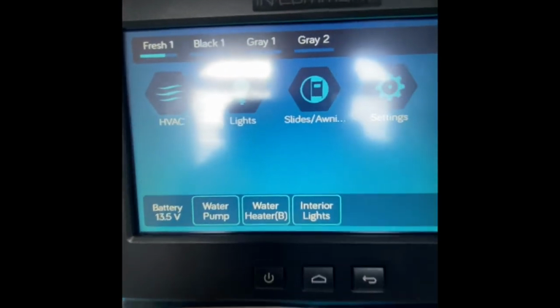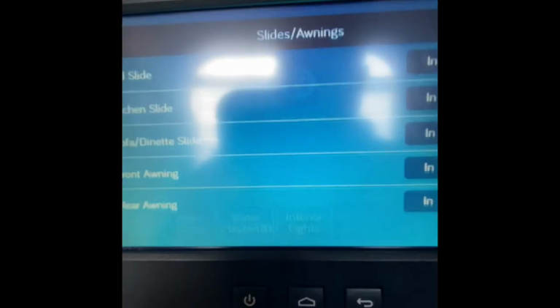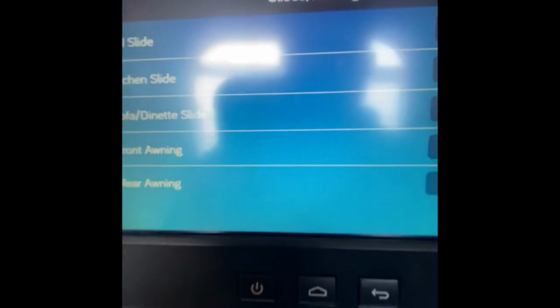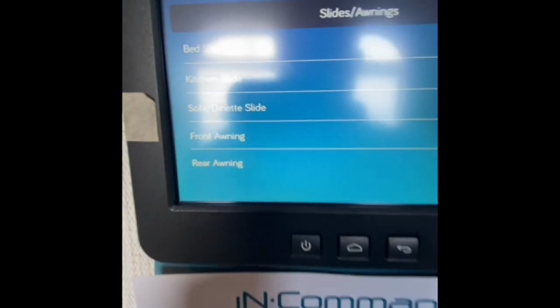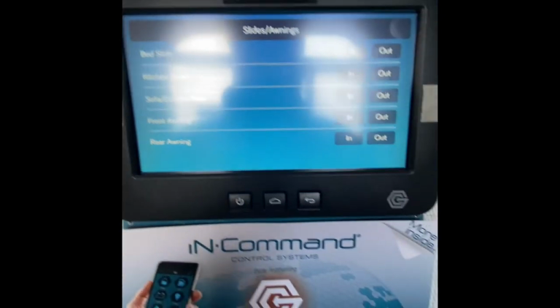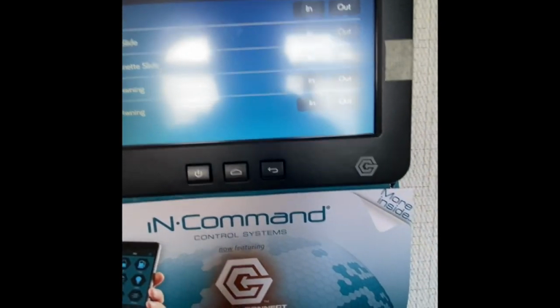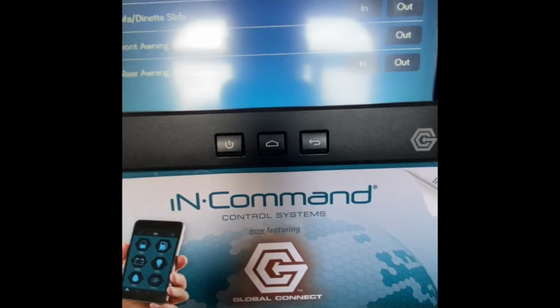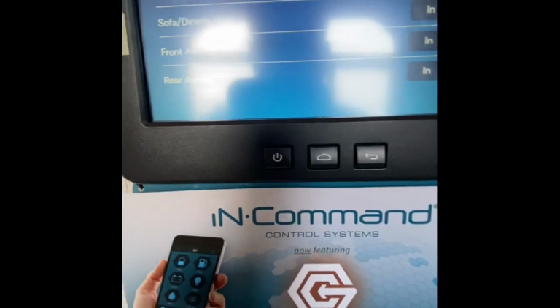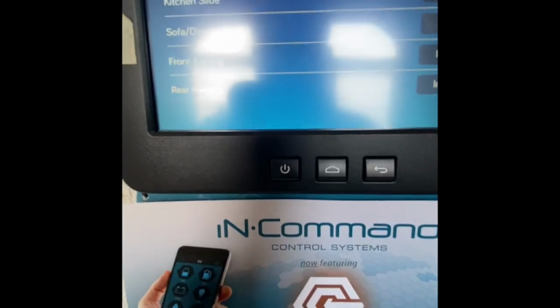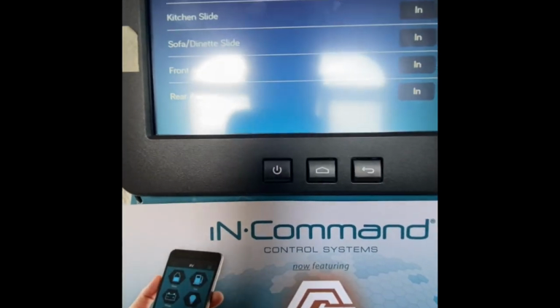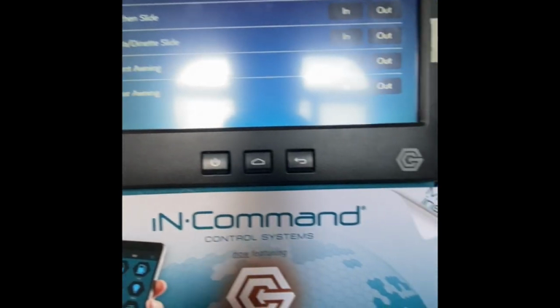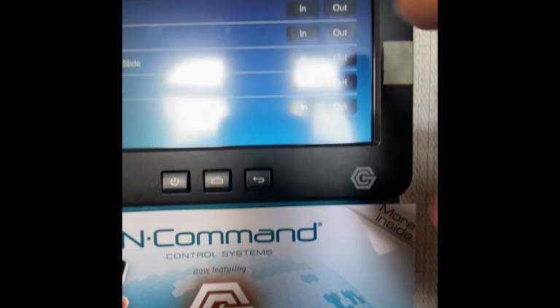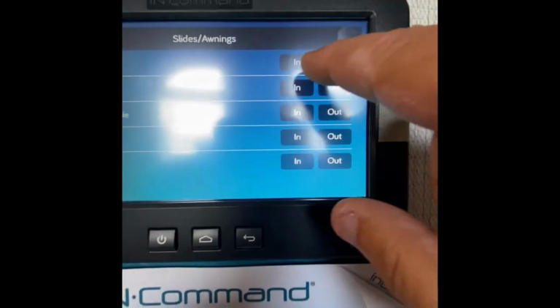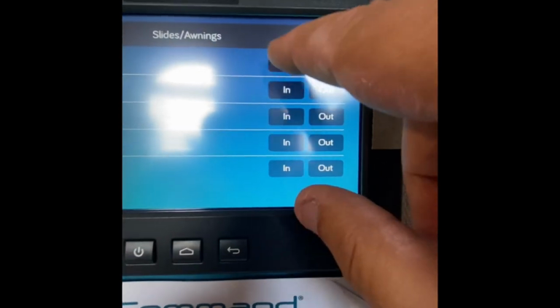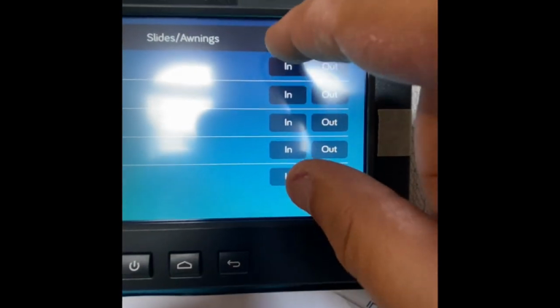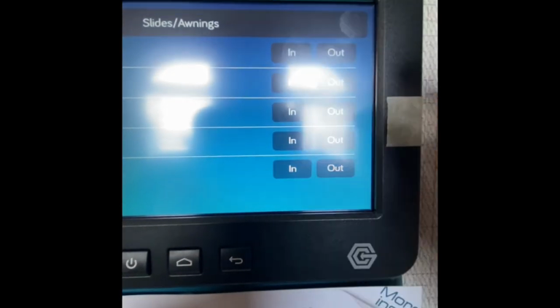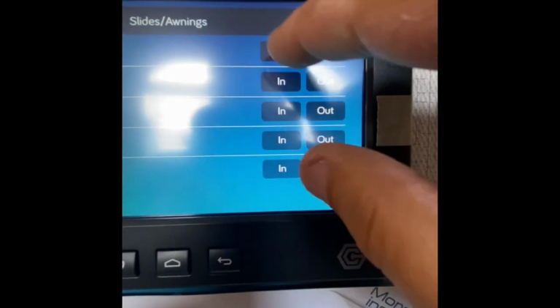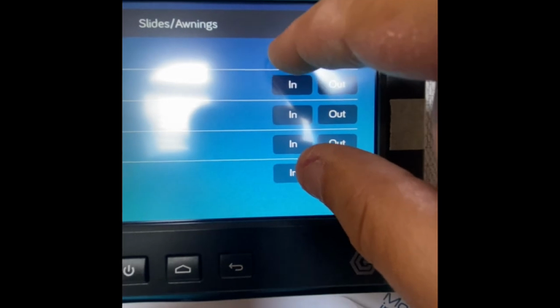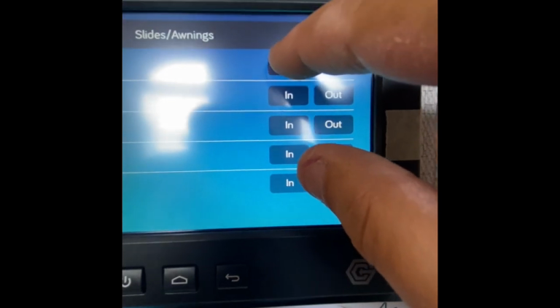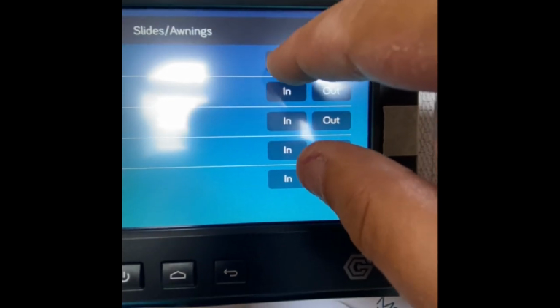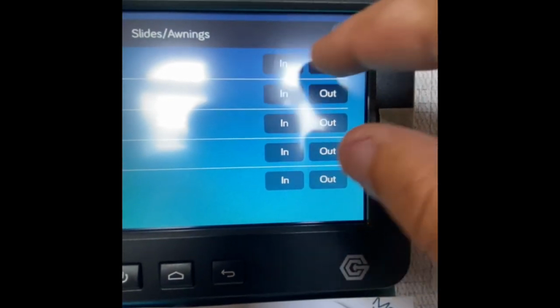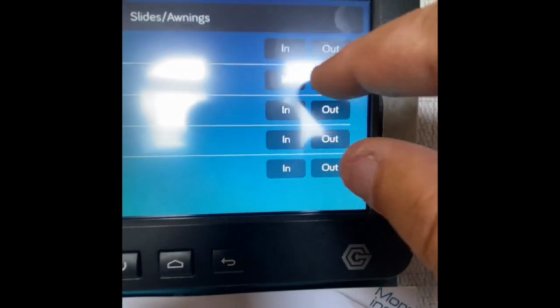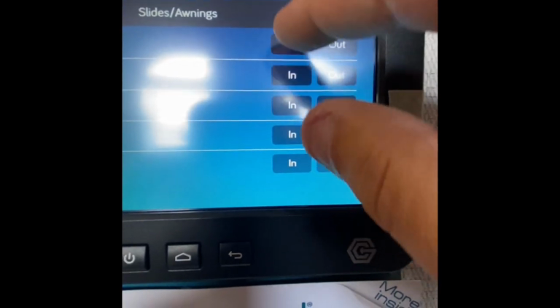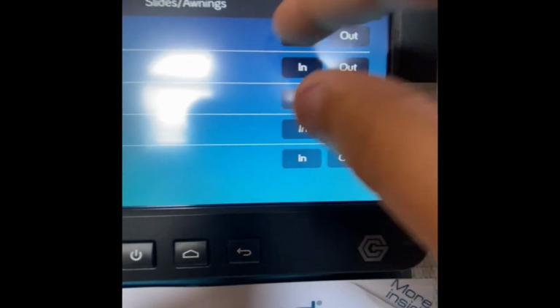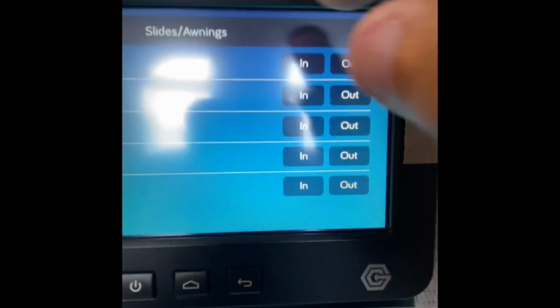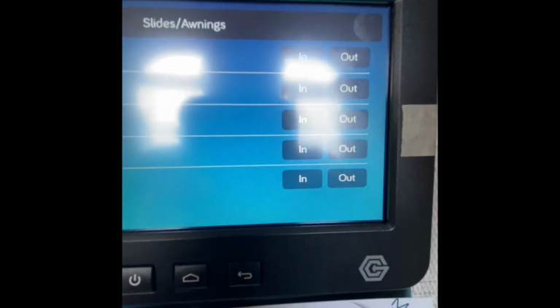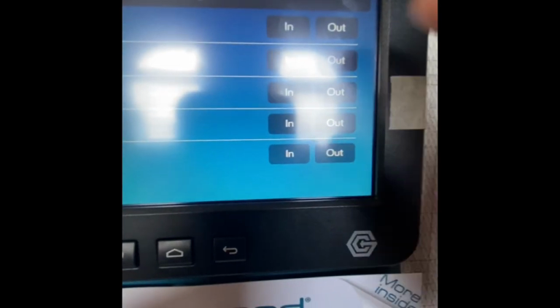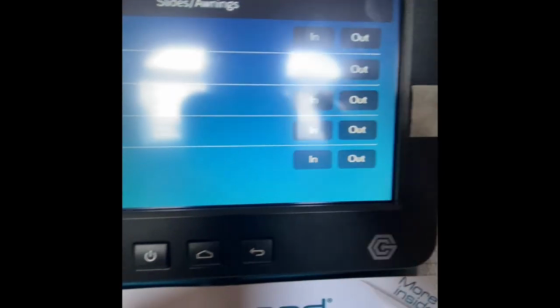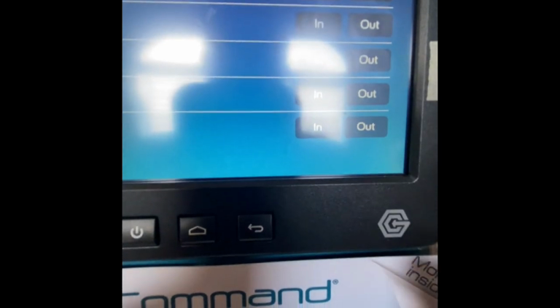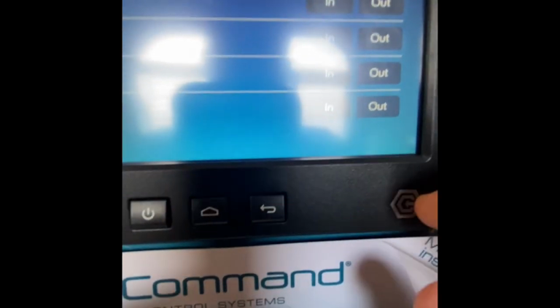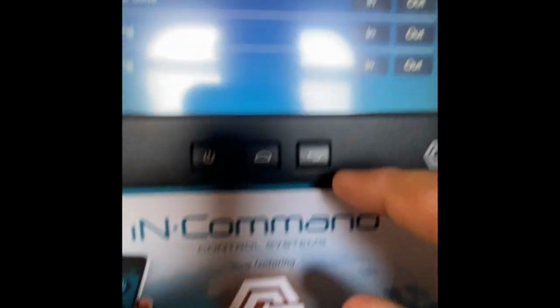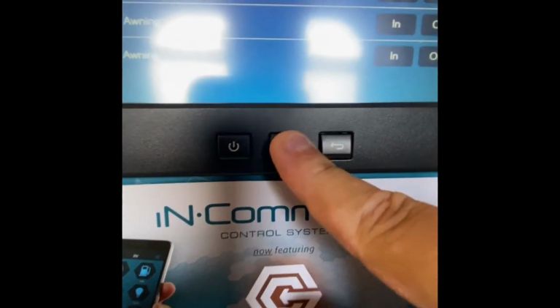Slide outs and awnings — these are all out right now so I'm just going to leave it alone, but that's how you would operate it. You do have to hold down right here if you want it to go in or out, so it's not like you touch it and it automatically does it — you'll have to keep your finger on that.